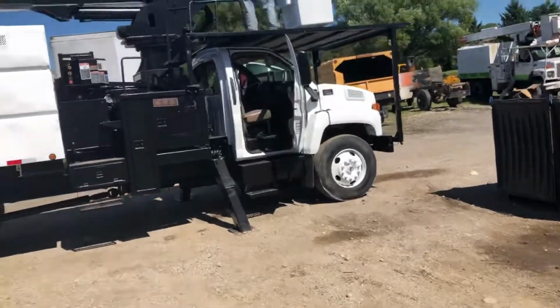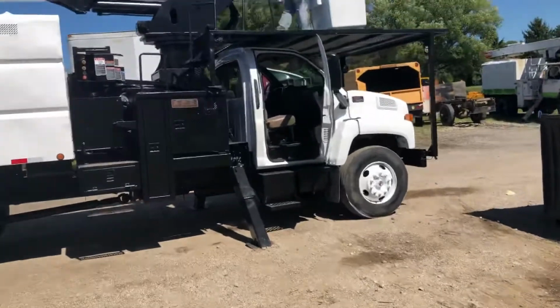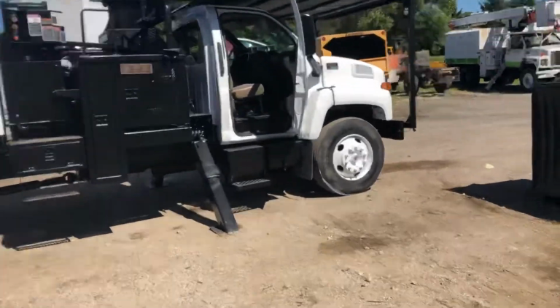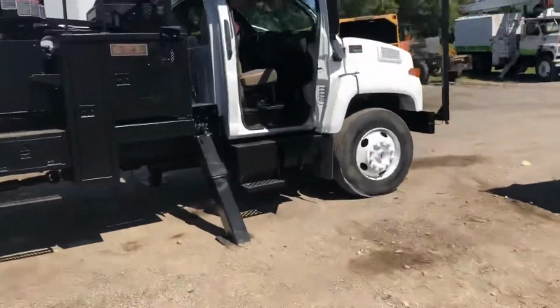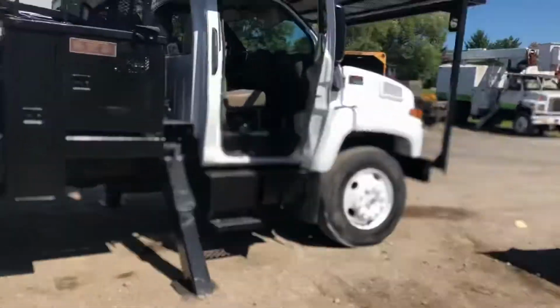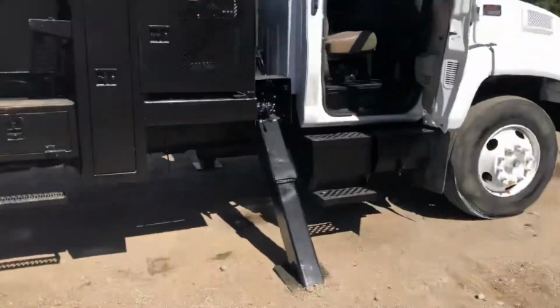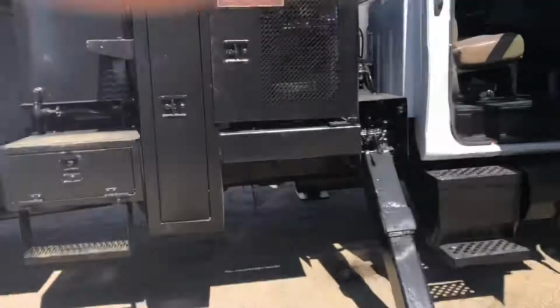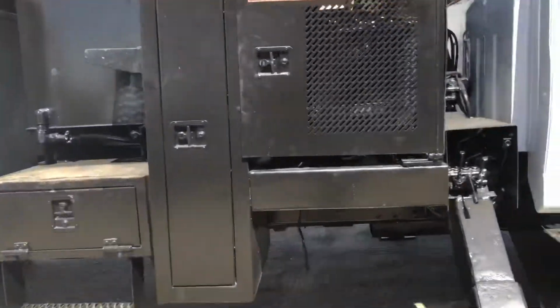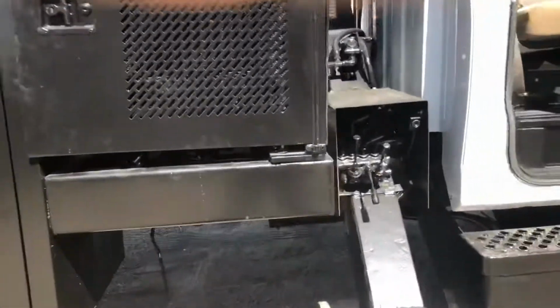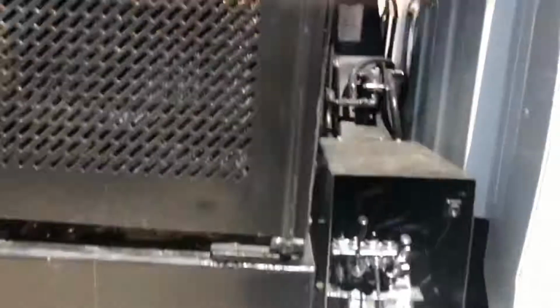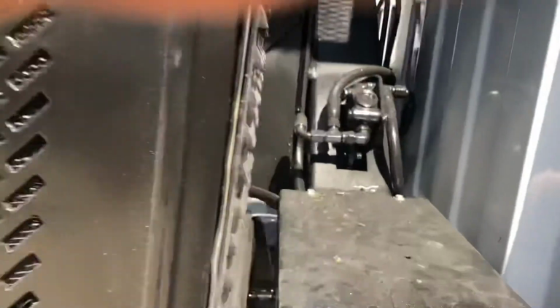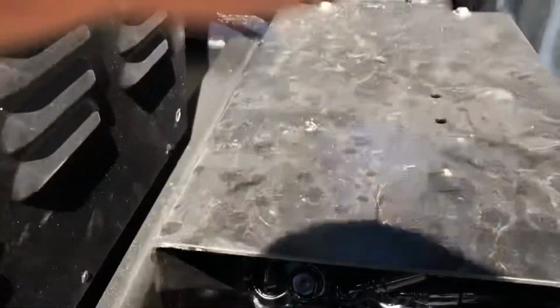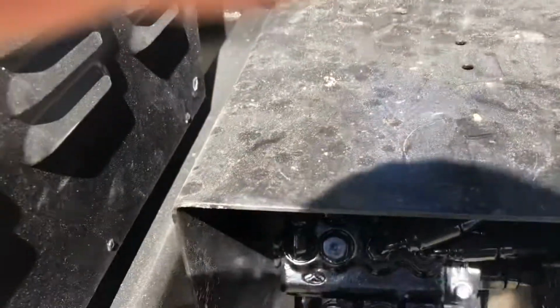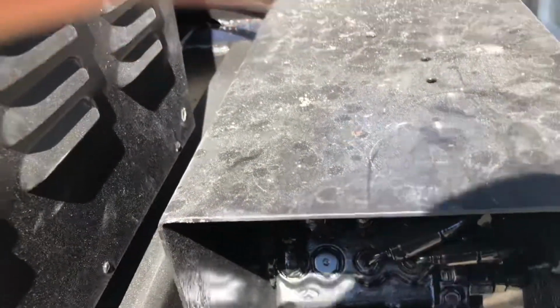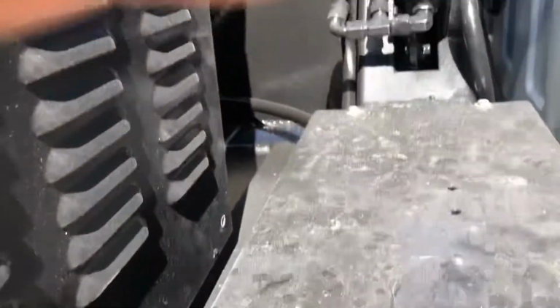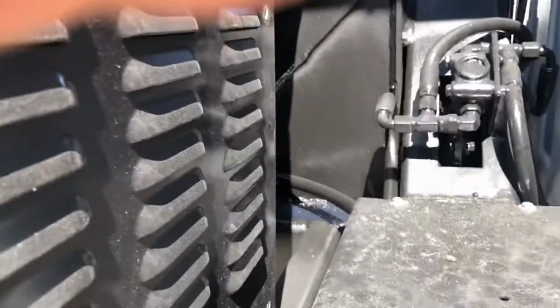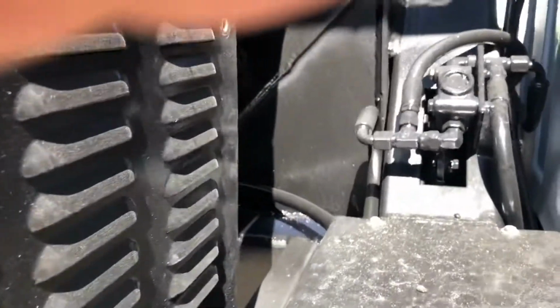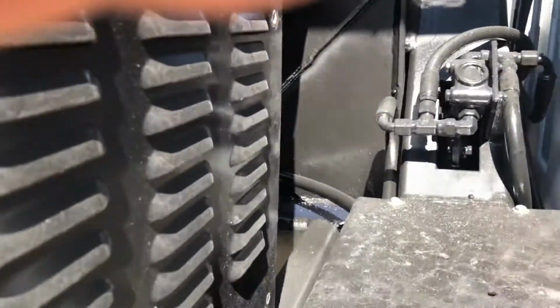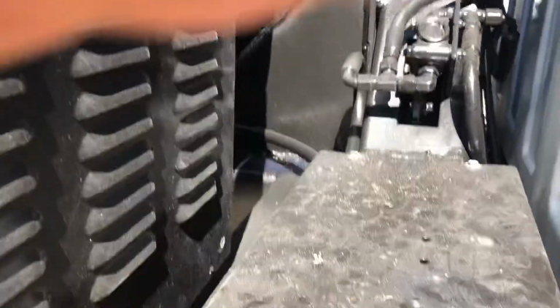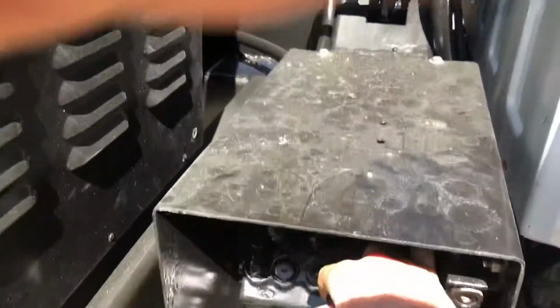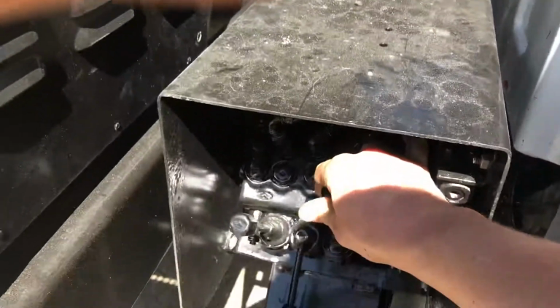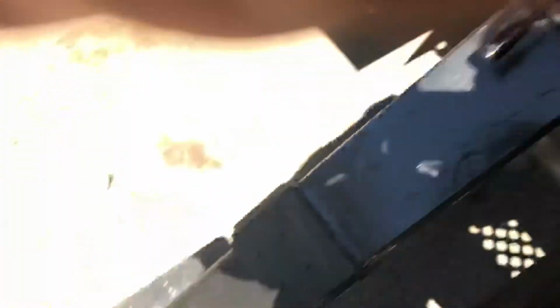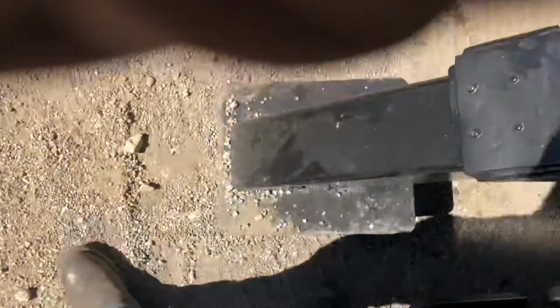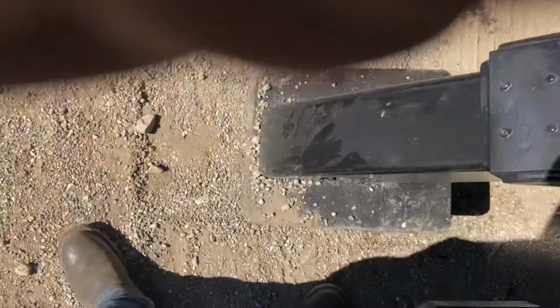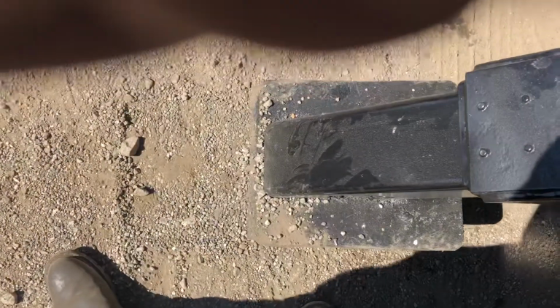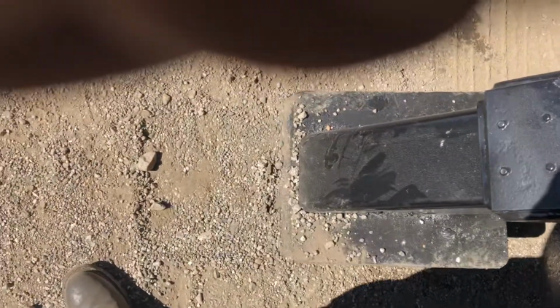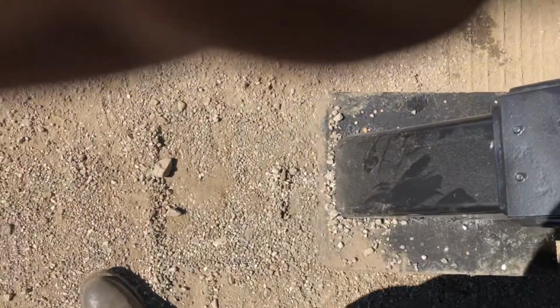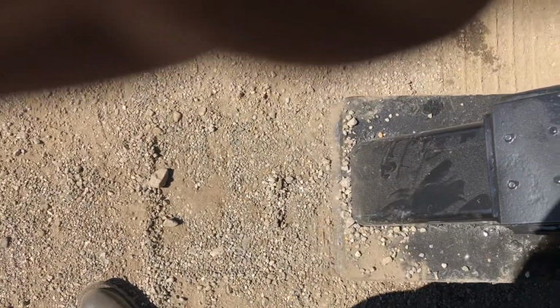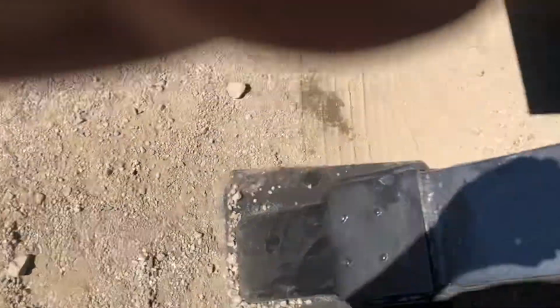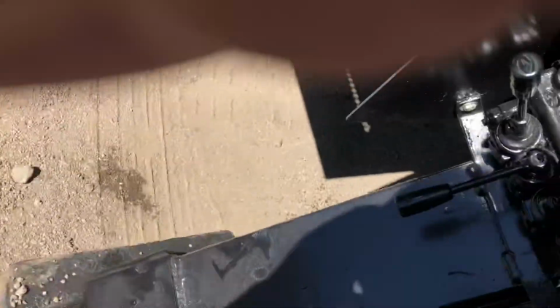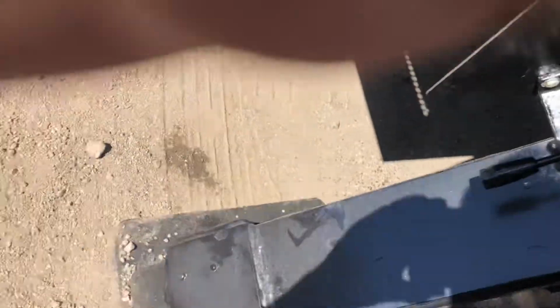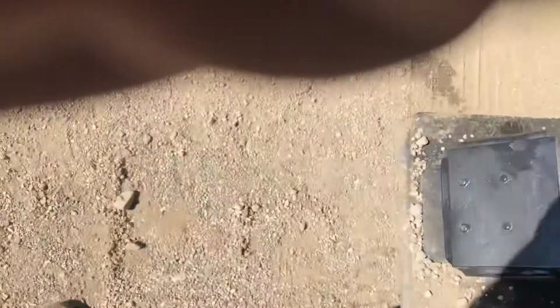Knee-deep in rubber. While he puts that on up, I'm going to raise the outriggers back up. Watch that outrigger go up — it's the first lever right there.